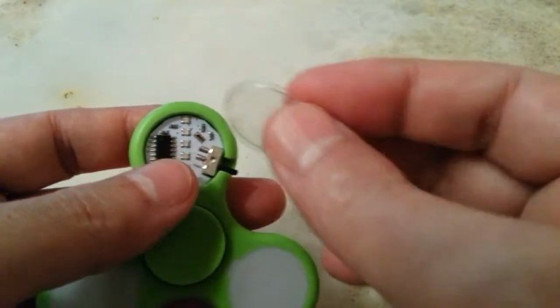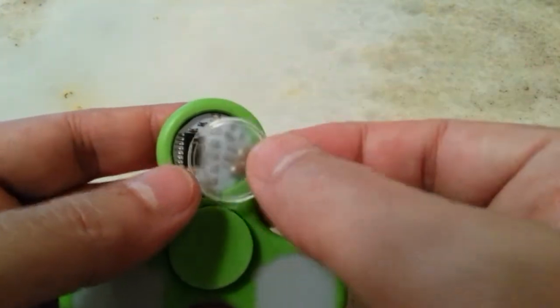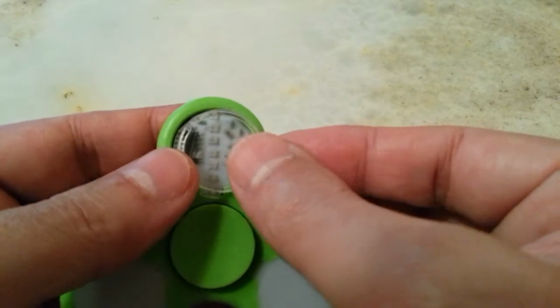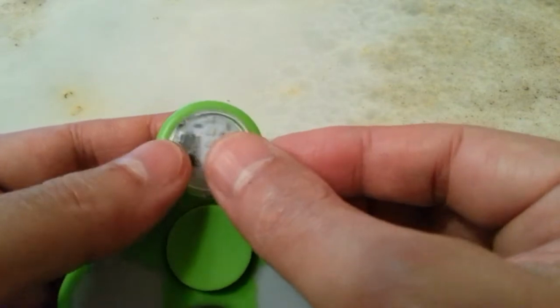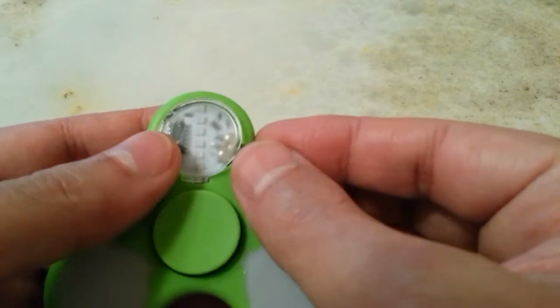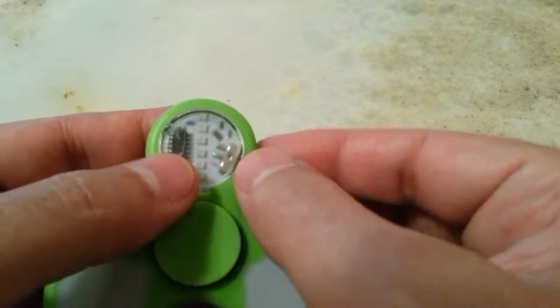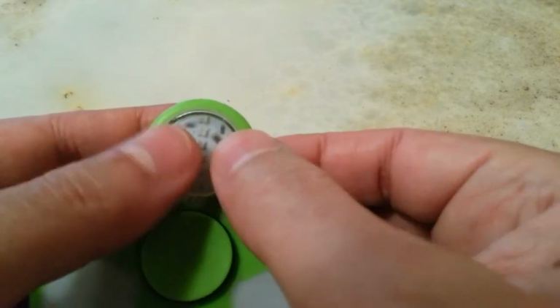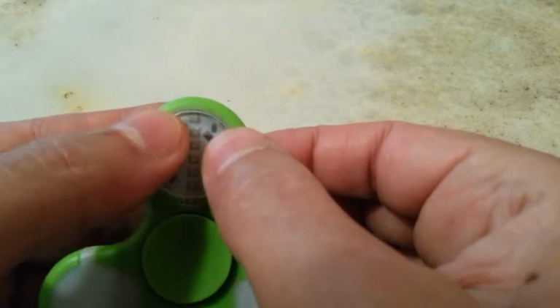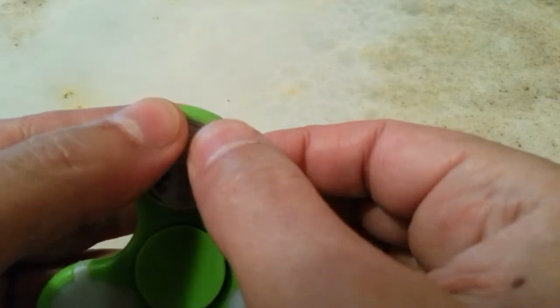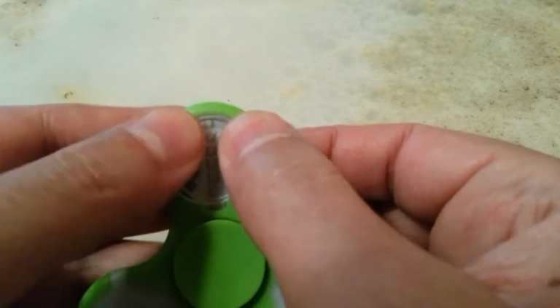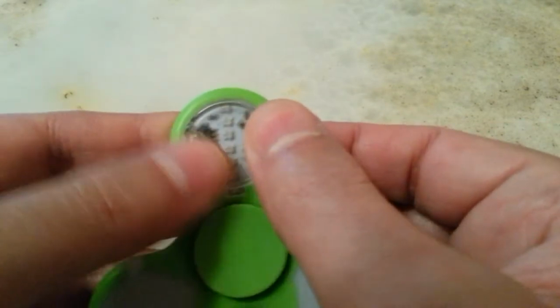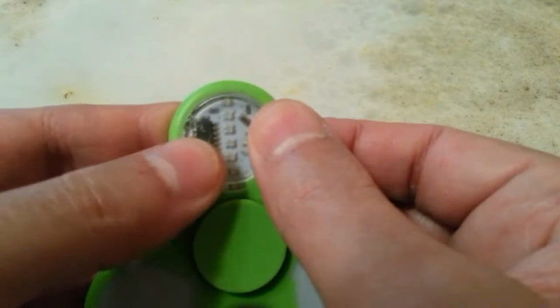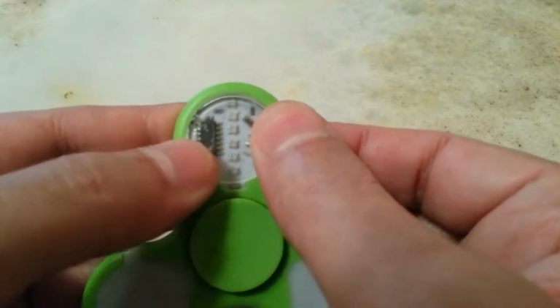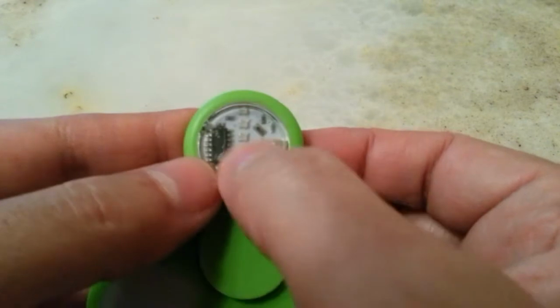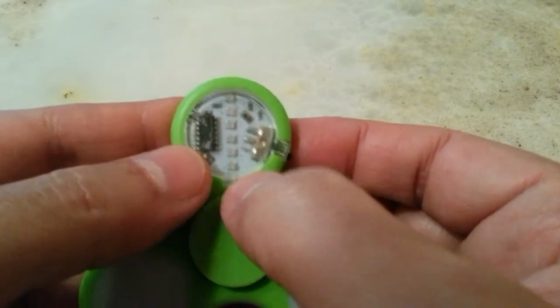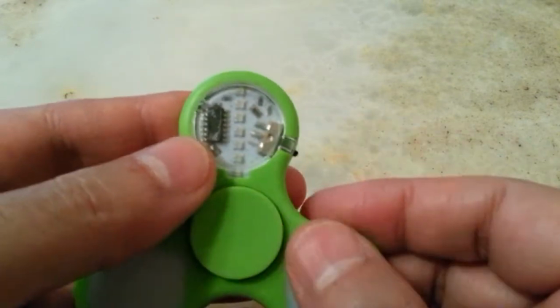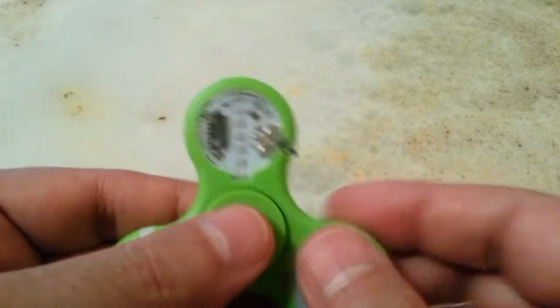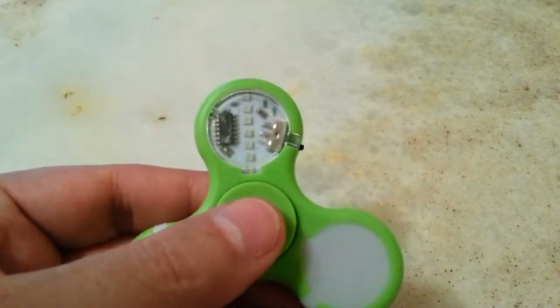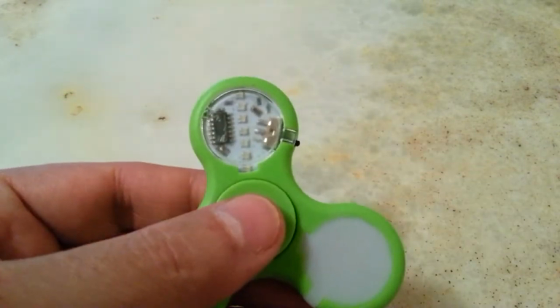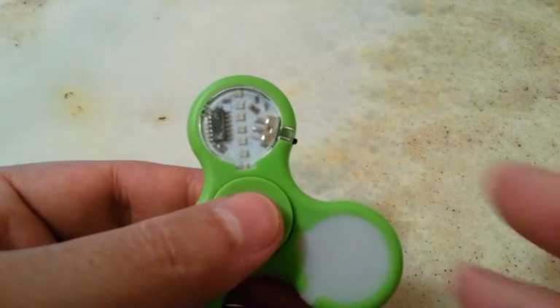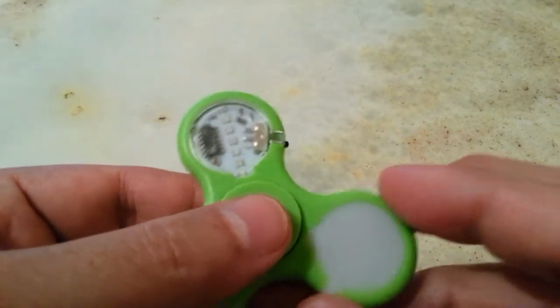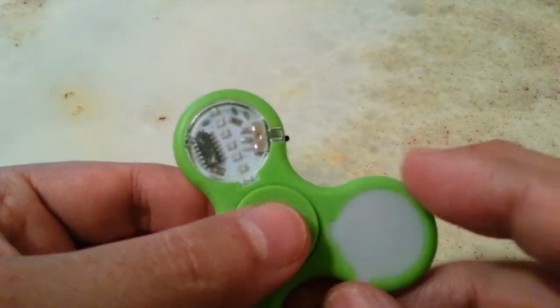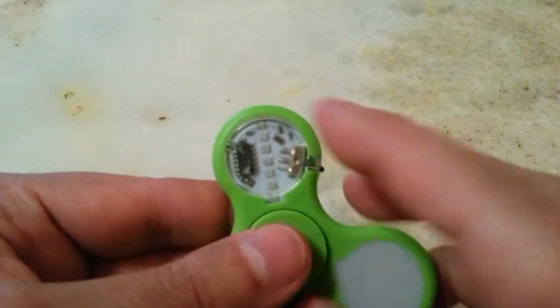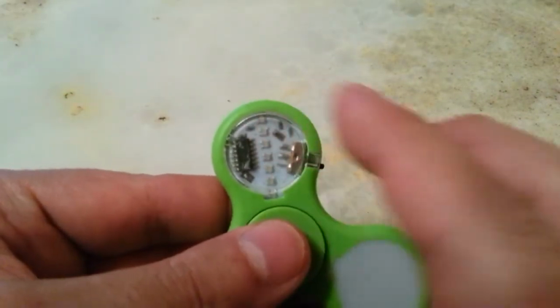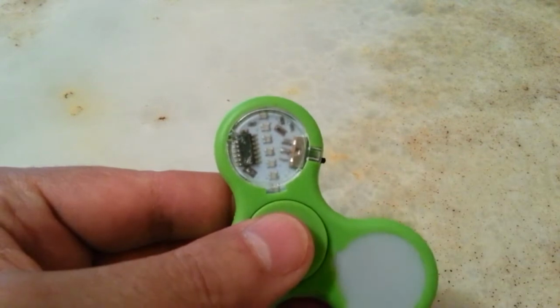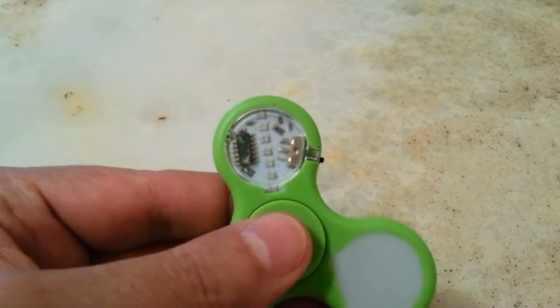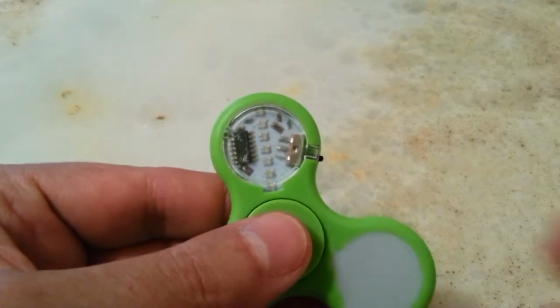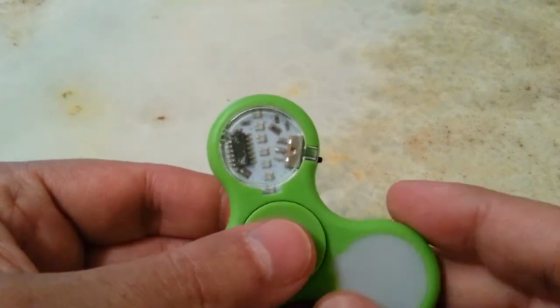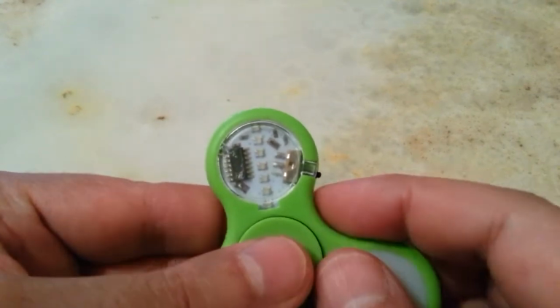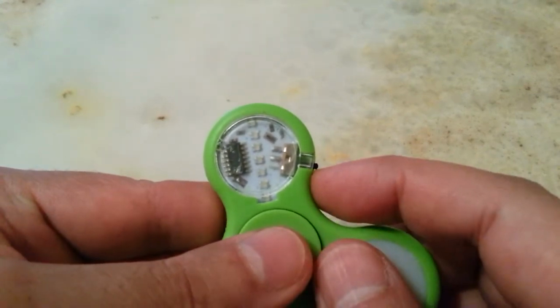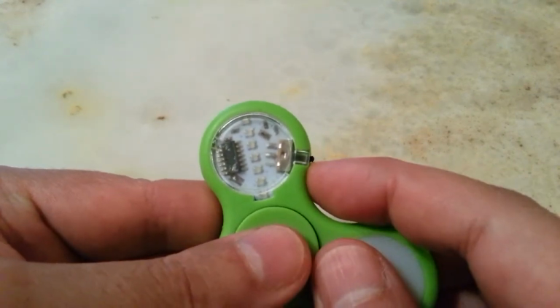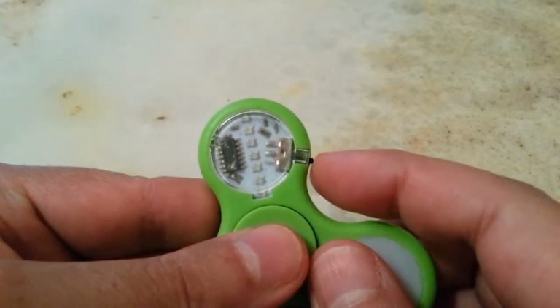The reason I got this is just because it plays patterns and it has seven red, green, and blue LEDs, and the patterns are like this.